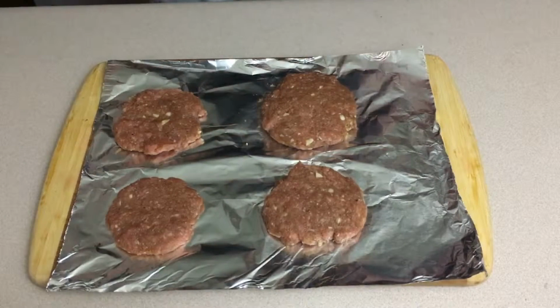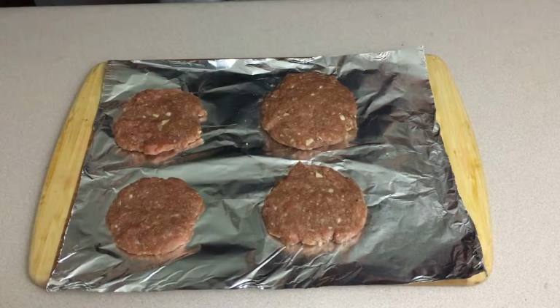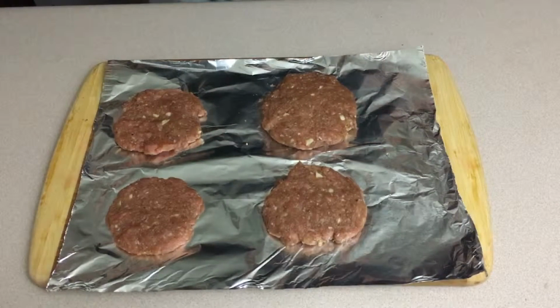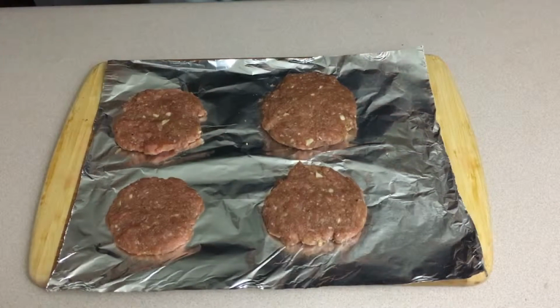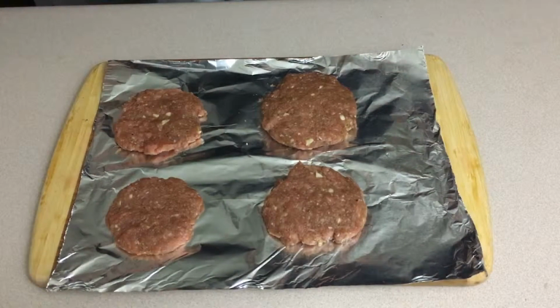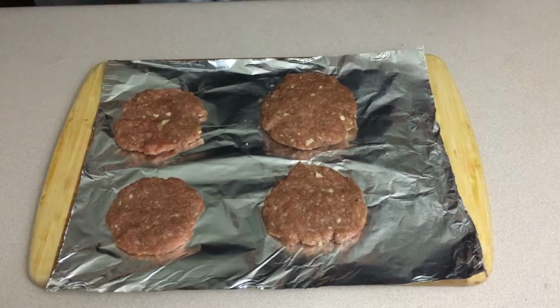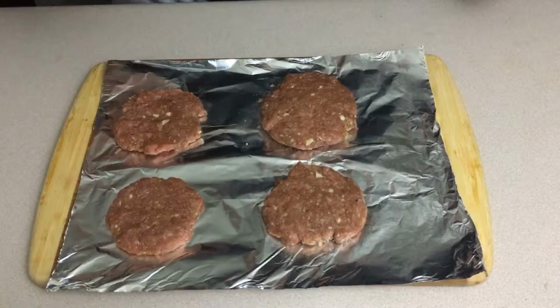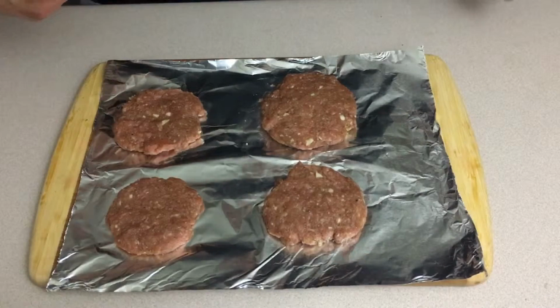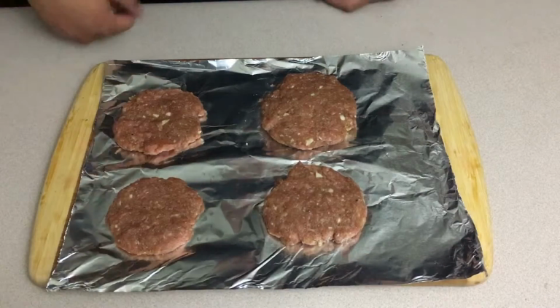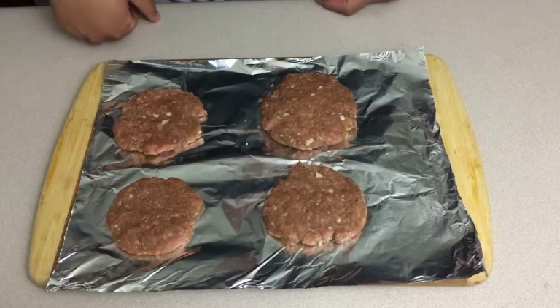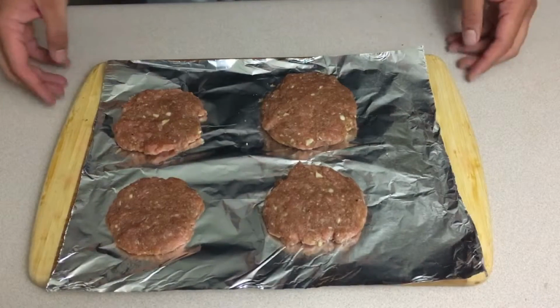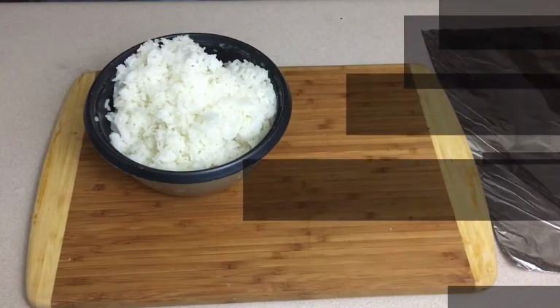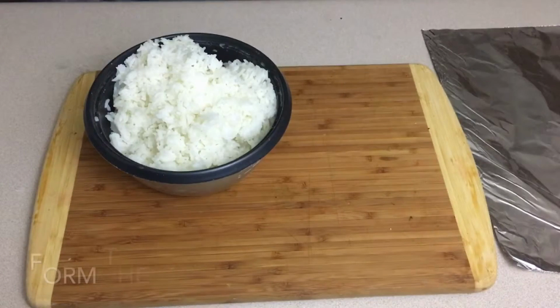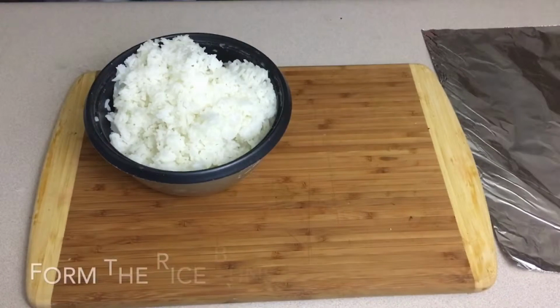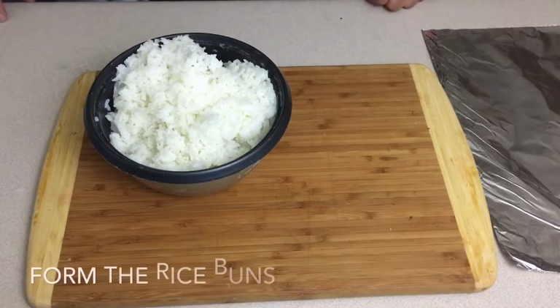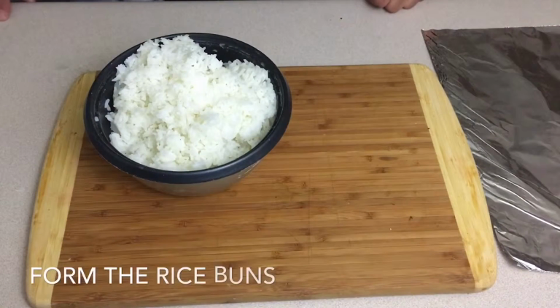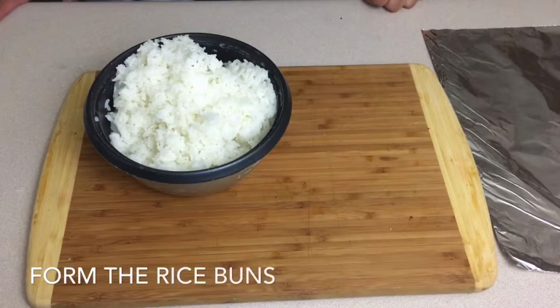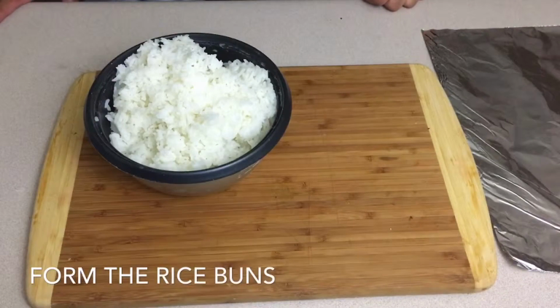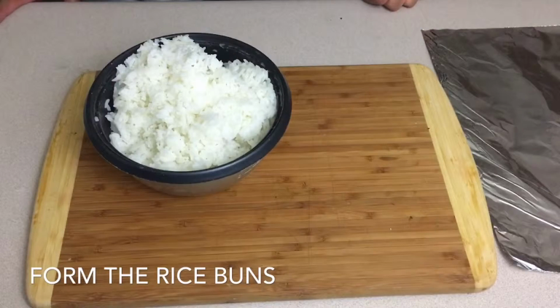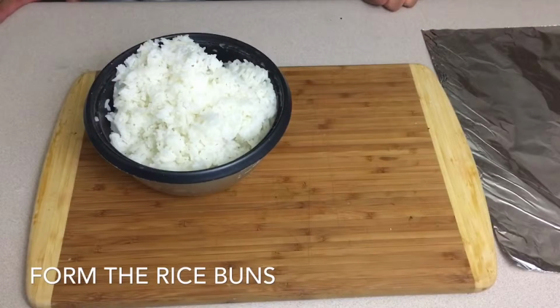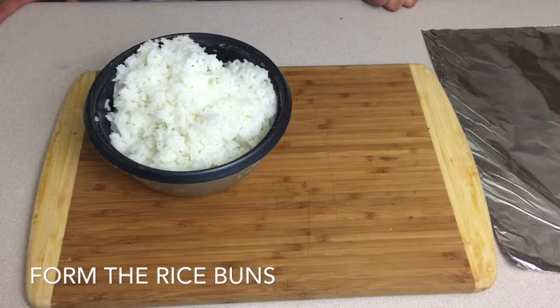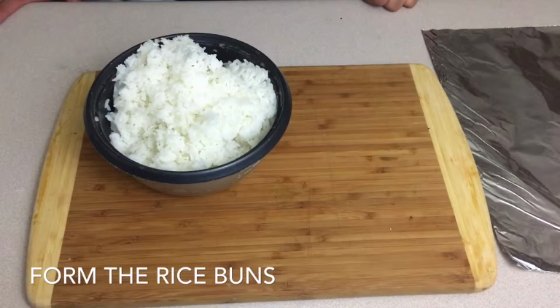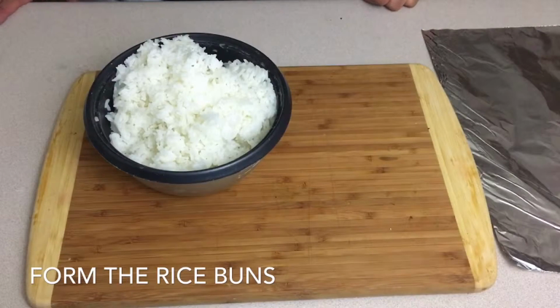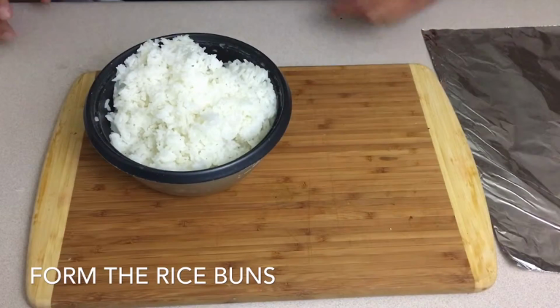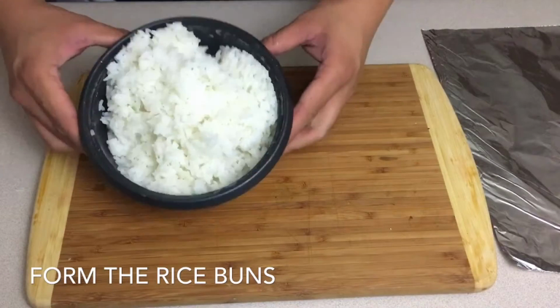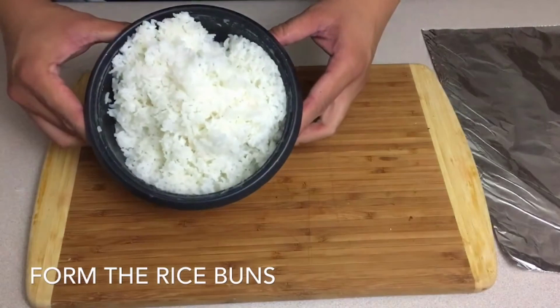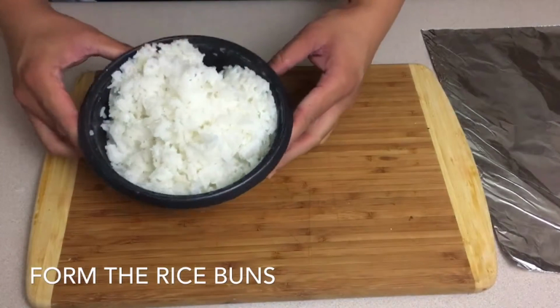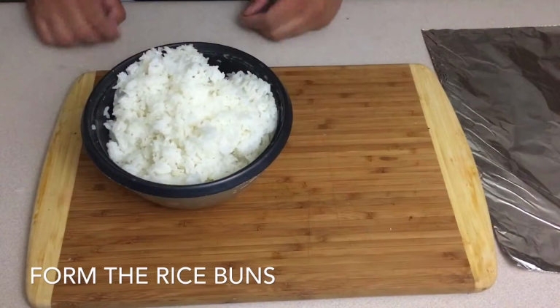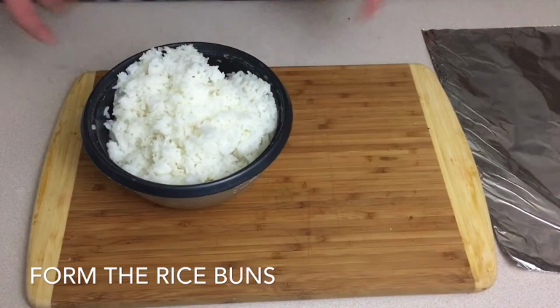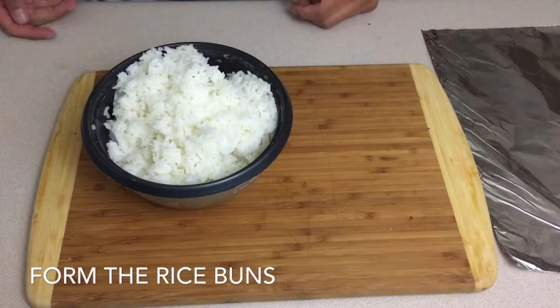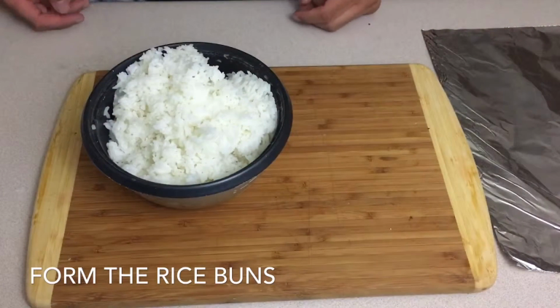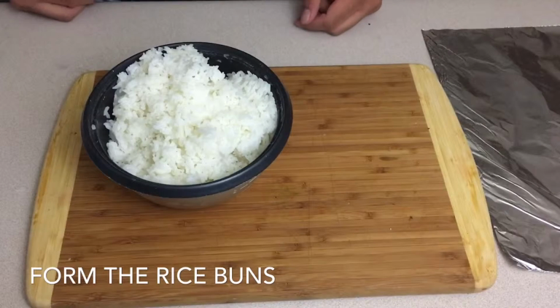So for our rice bun, it's super complicated — all we need is rice. Seriously, that's all we need is rice.